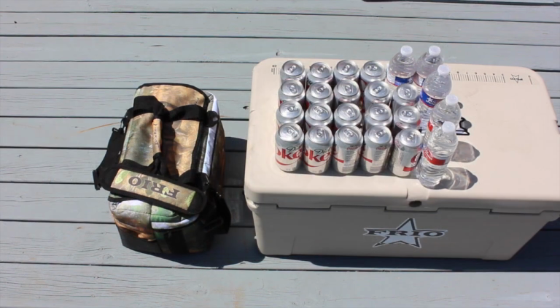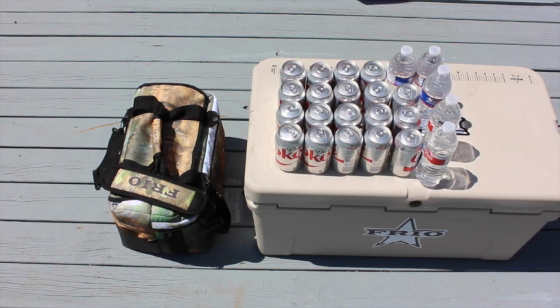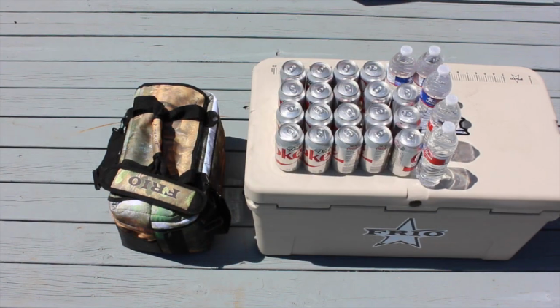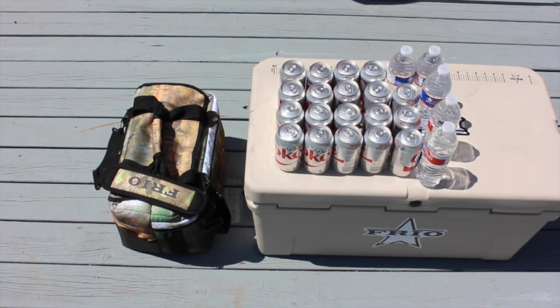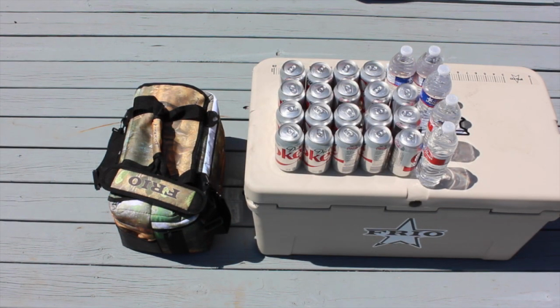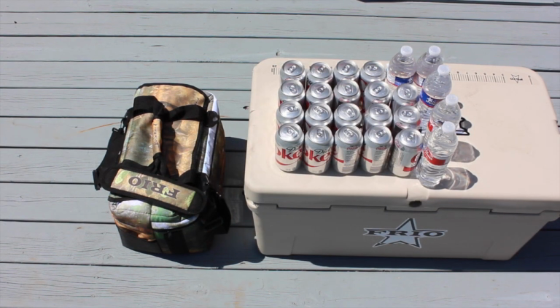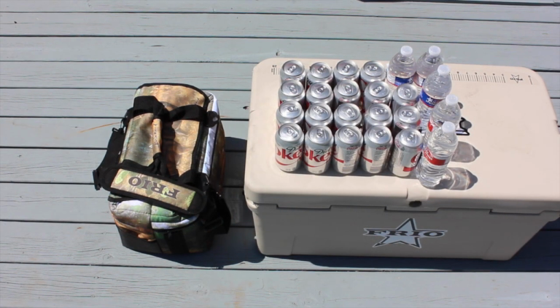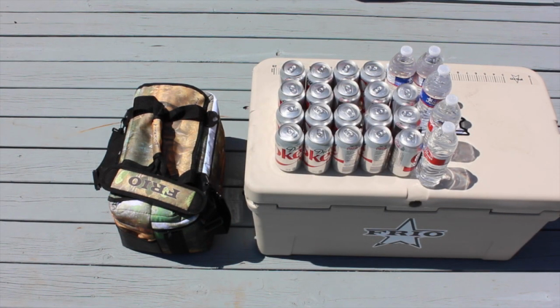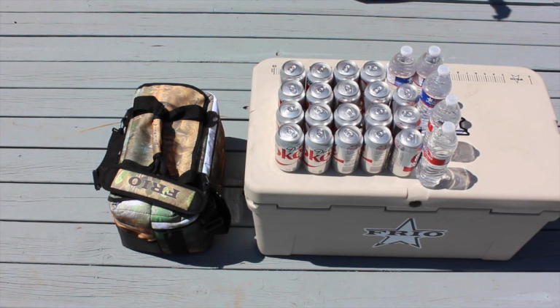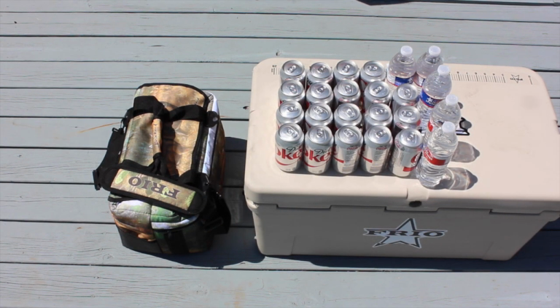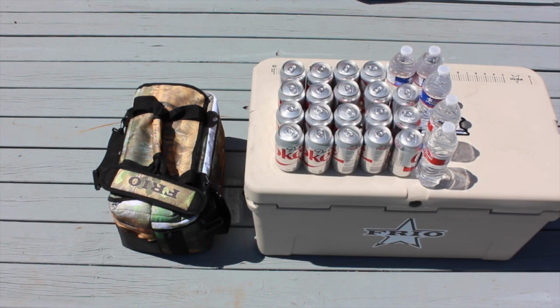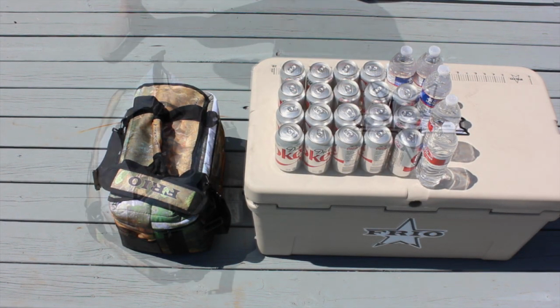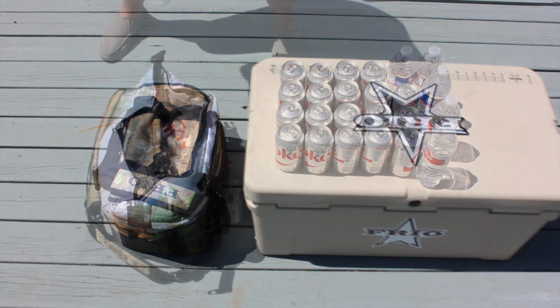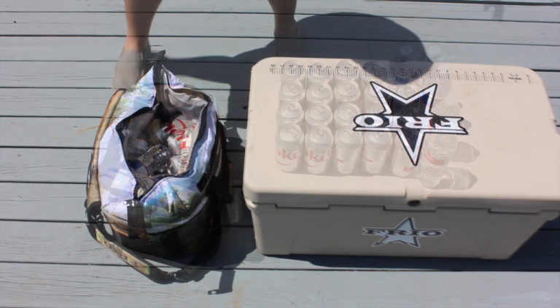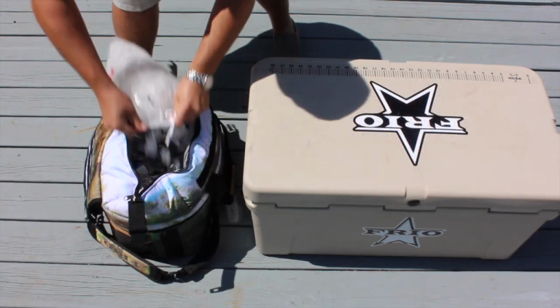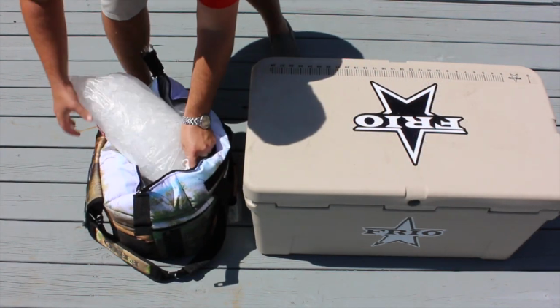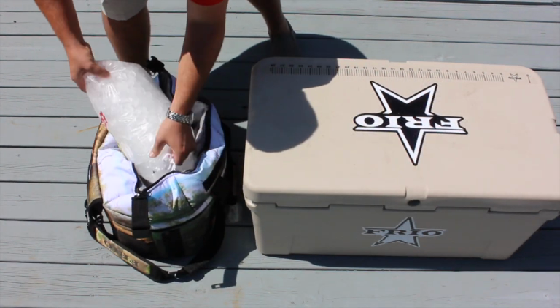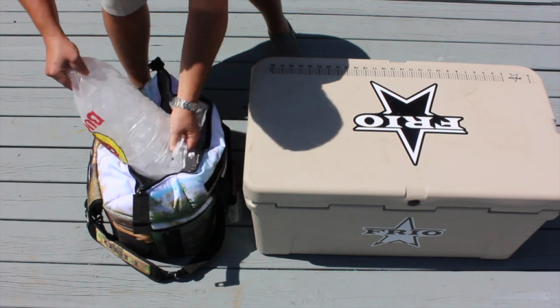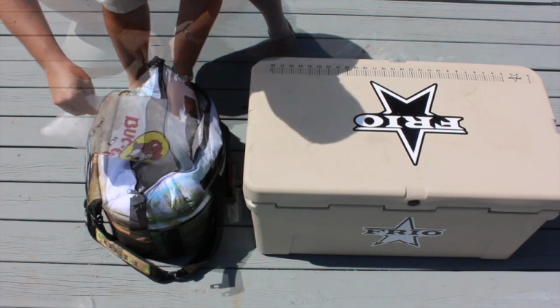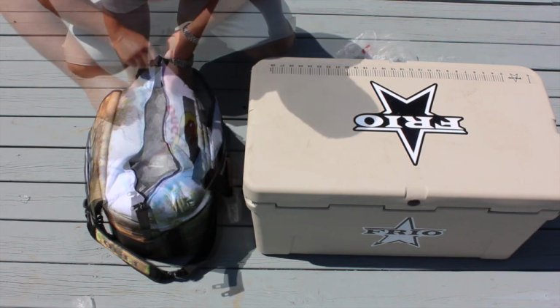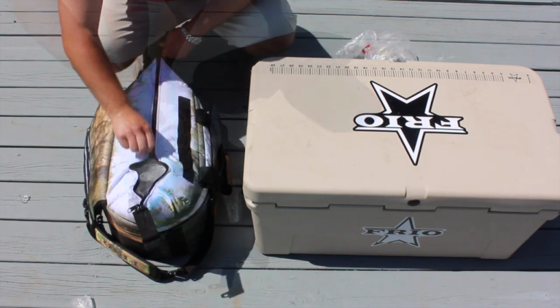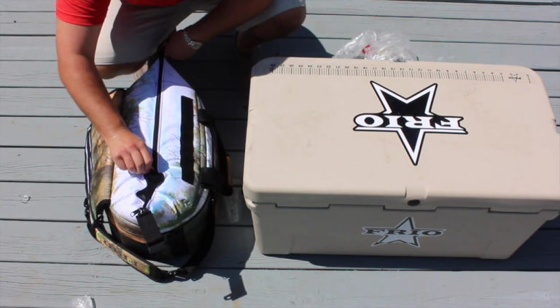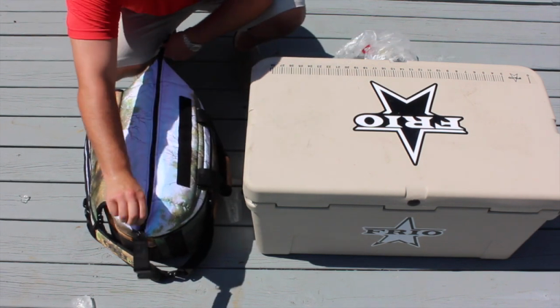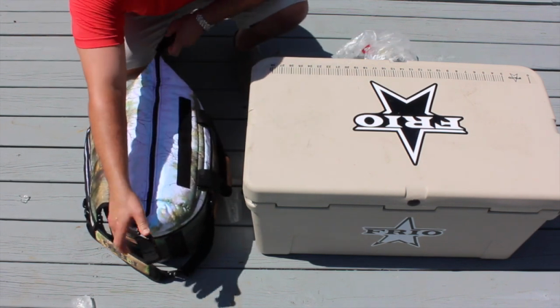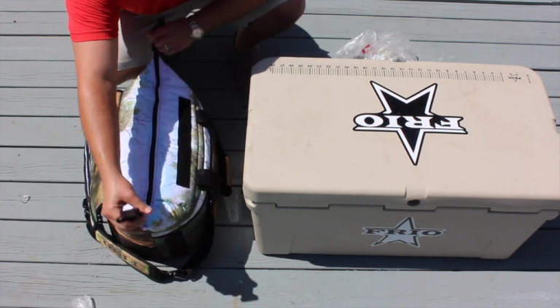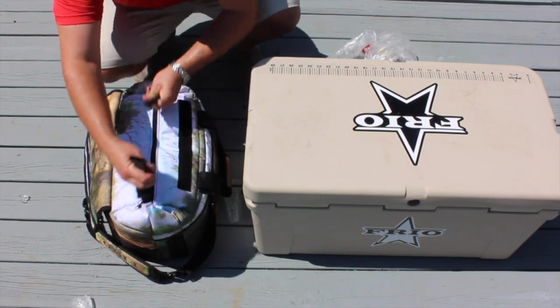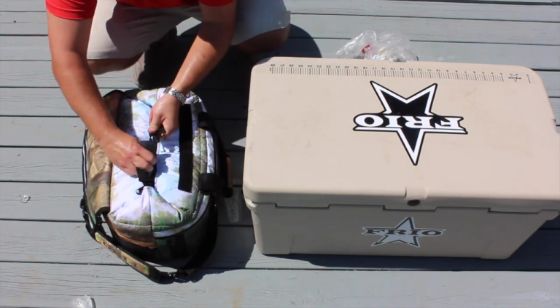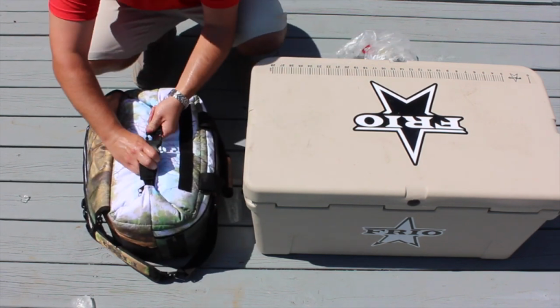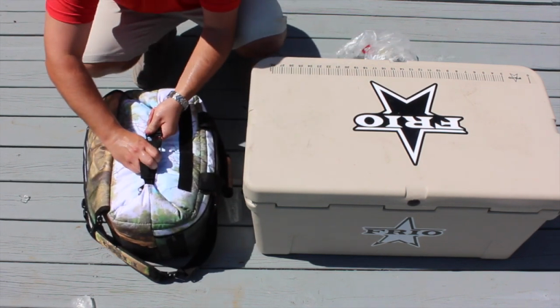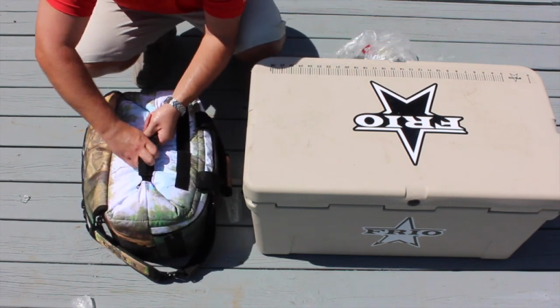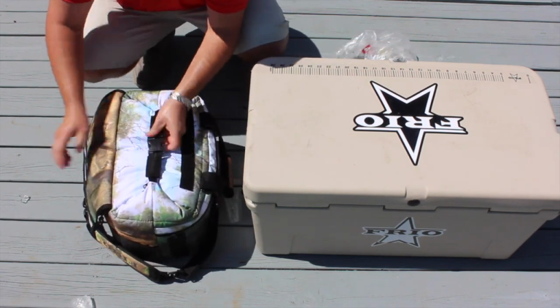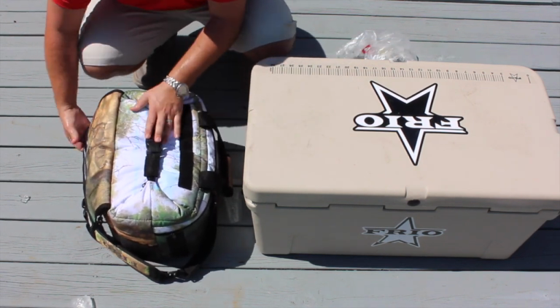The Frio Vault holds 24 cans plus plenty of ice, which will stay cold for days since it has 6 layers of insulation.